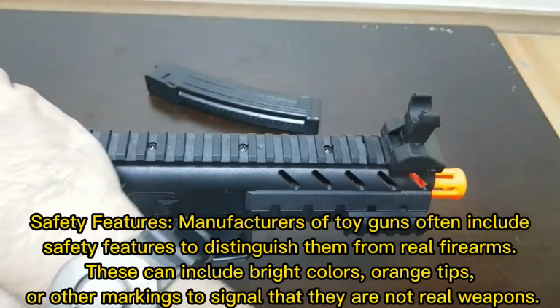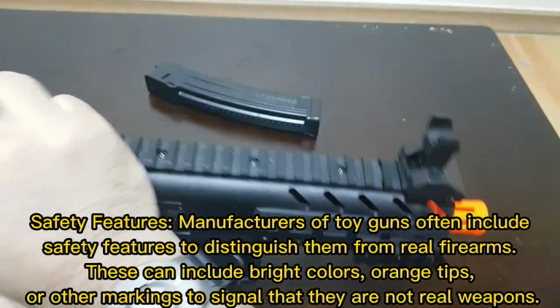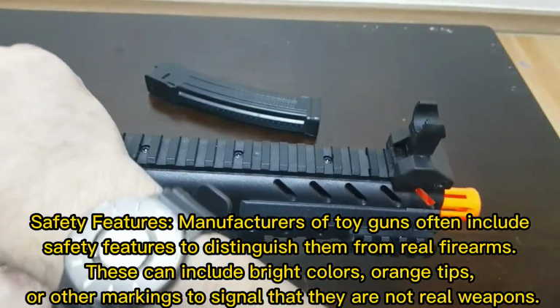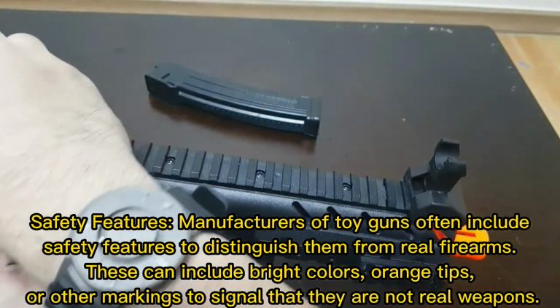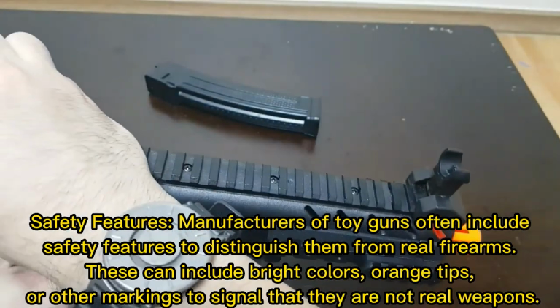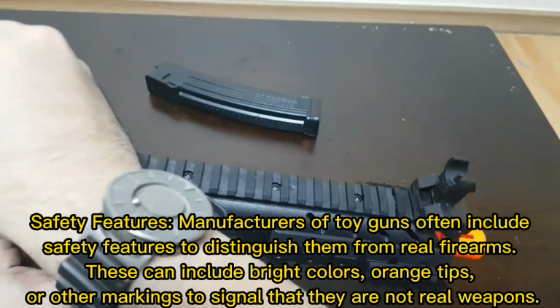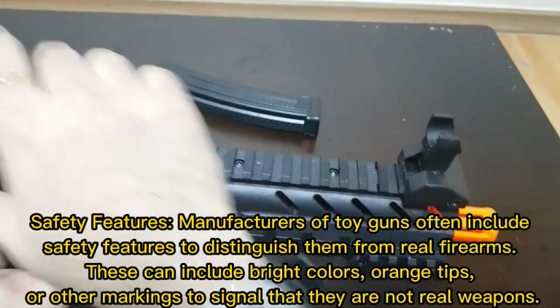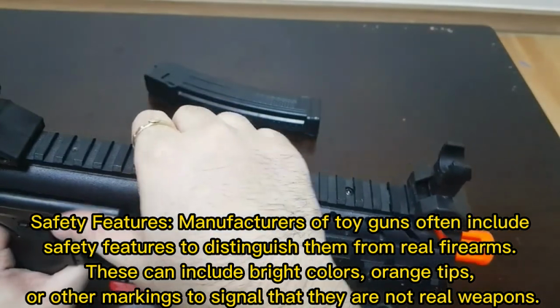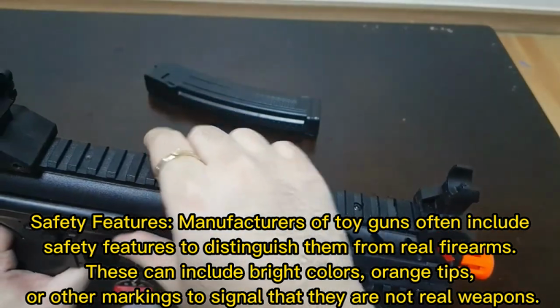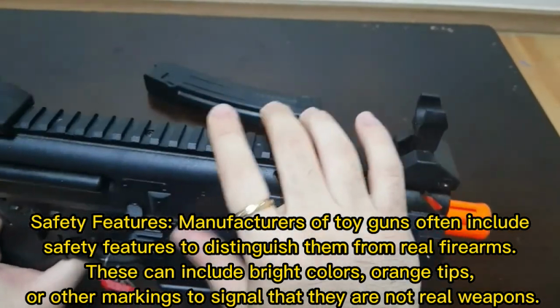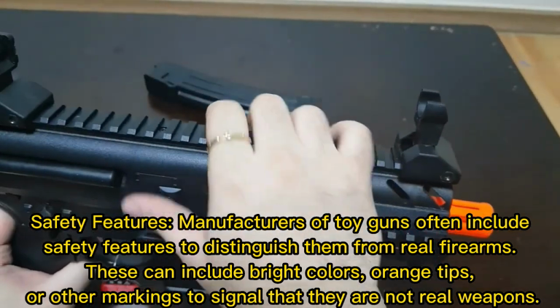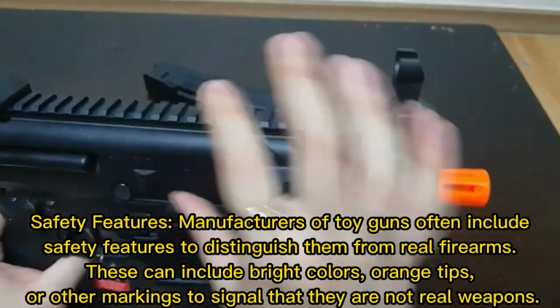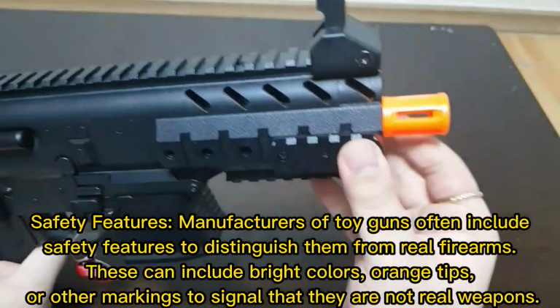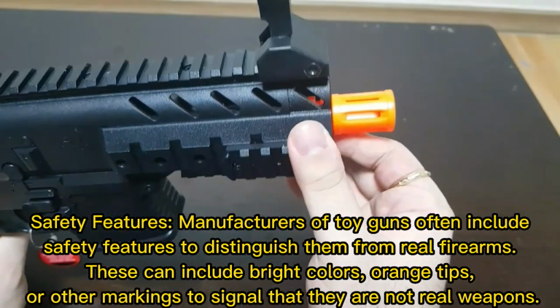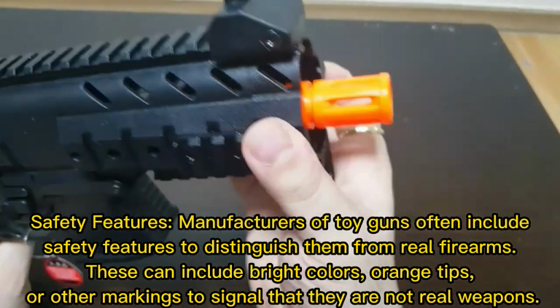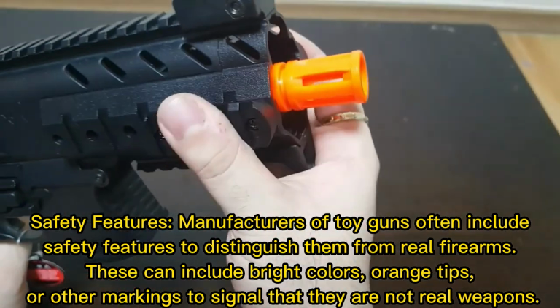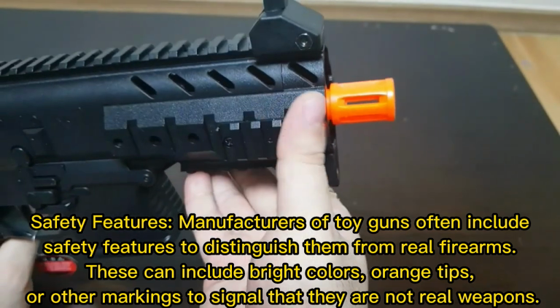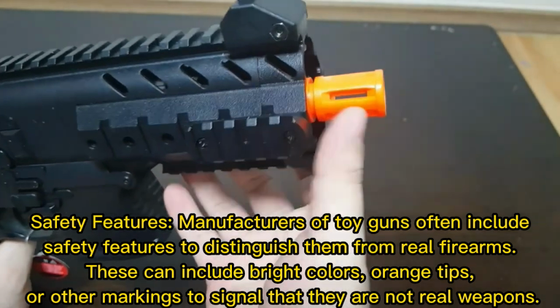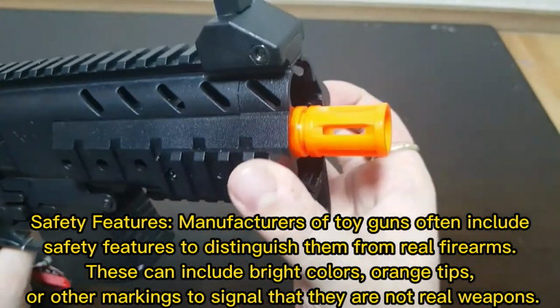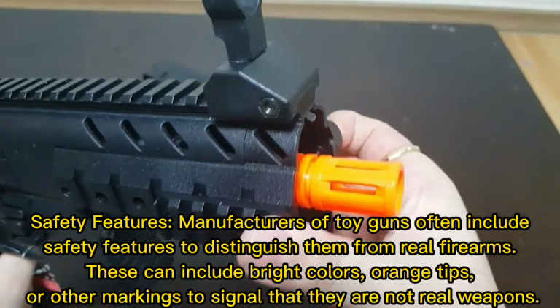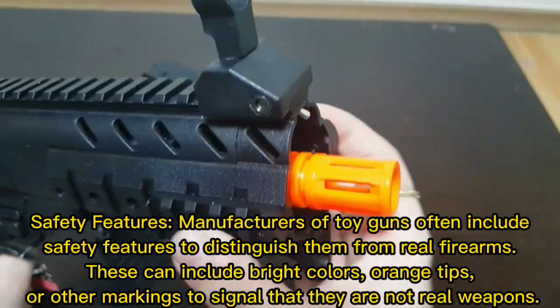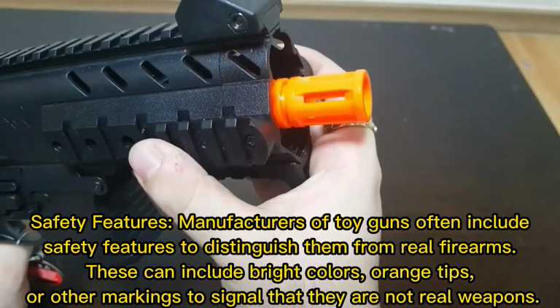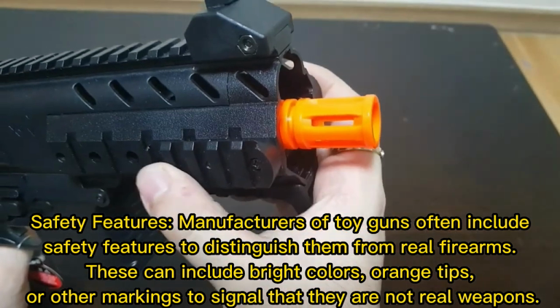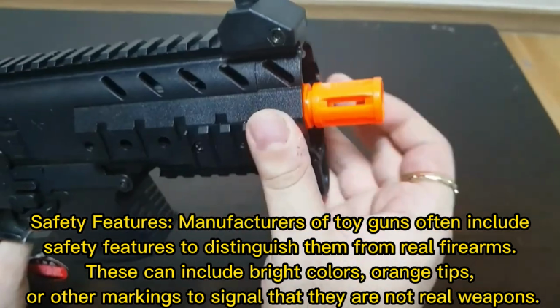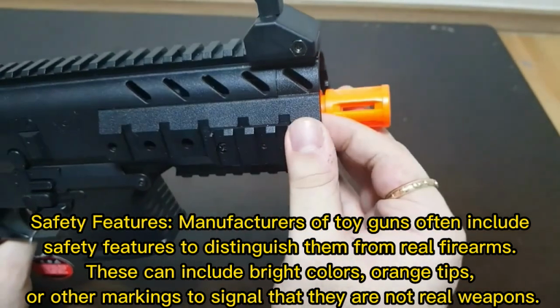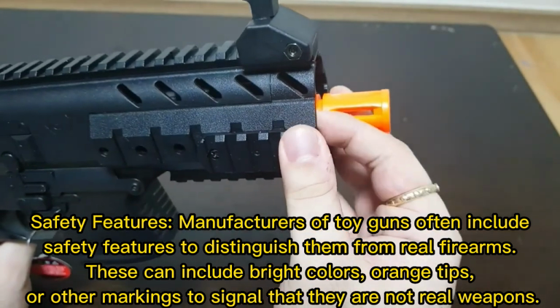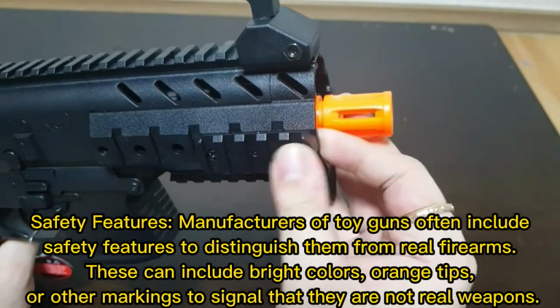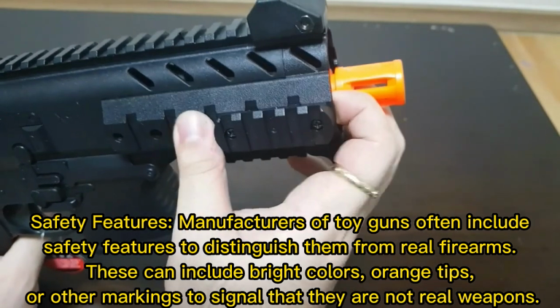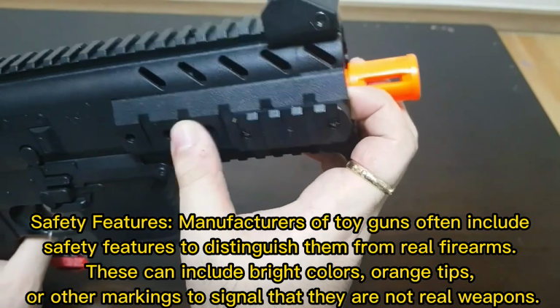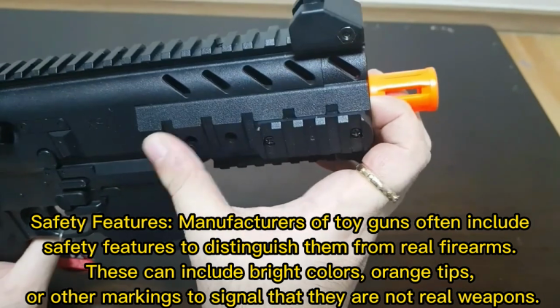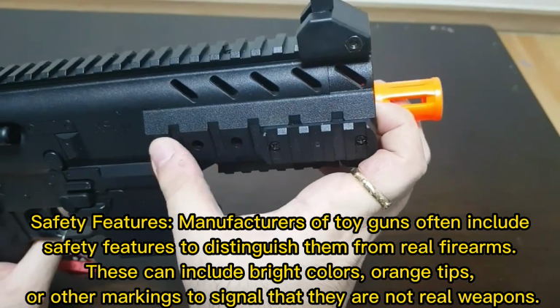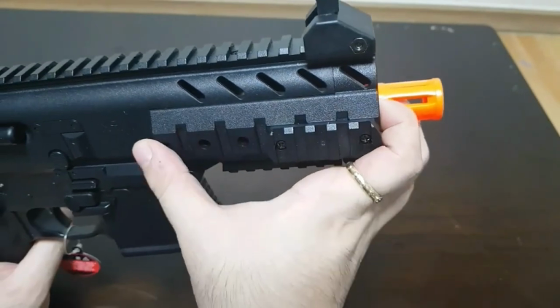Safety features: manufacturers of toy guns often include safety features to distinguish them from real firearms. These can include bright colors, orange tips, or other markings to signal that they are not real weapons.